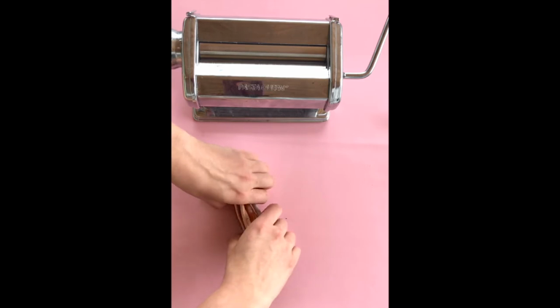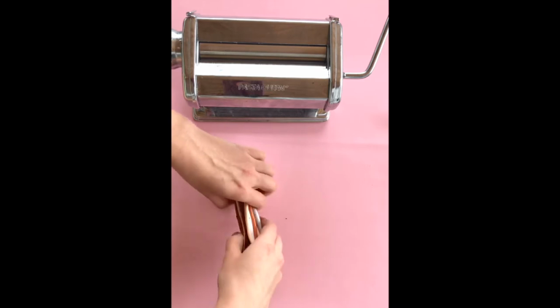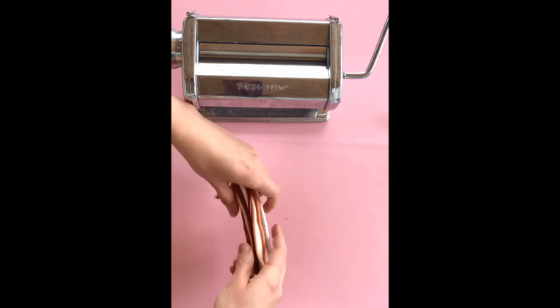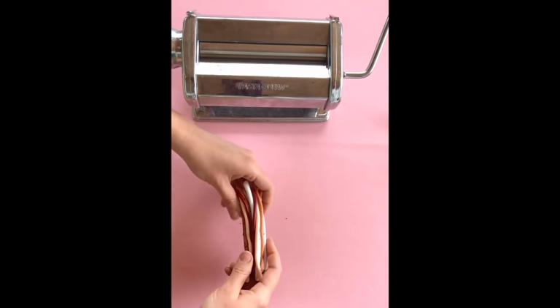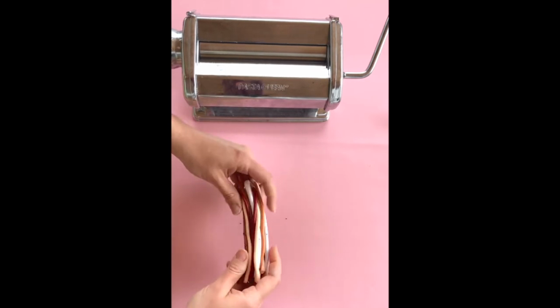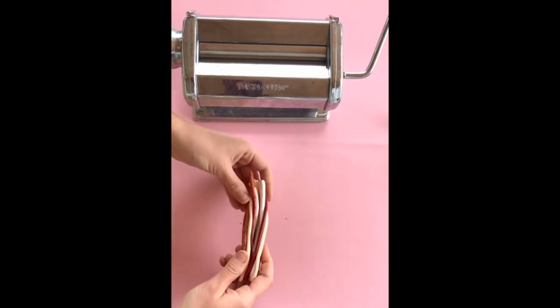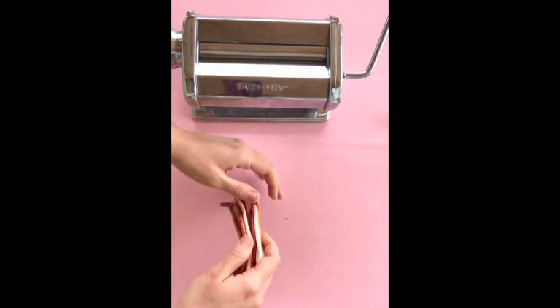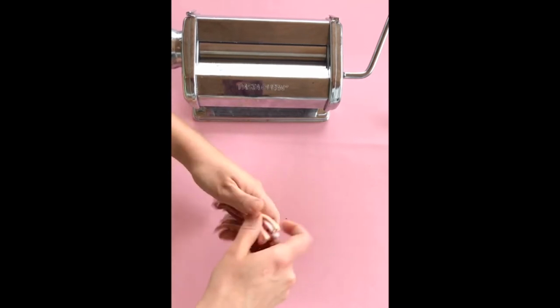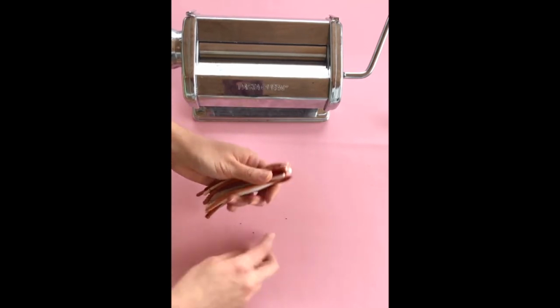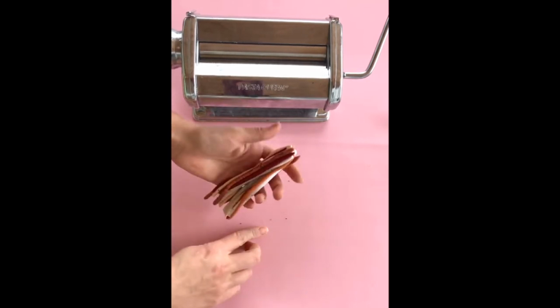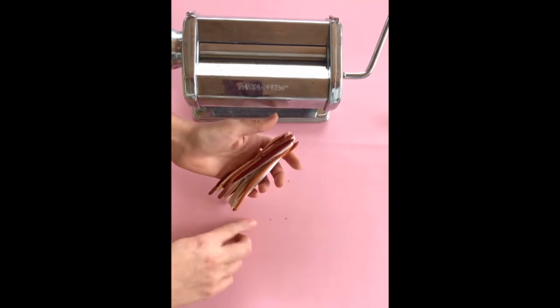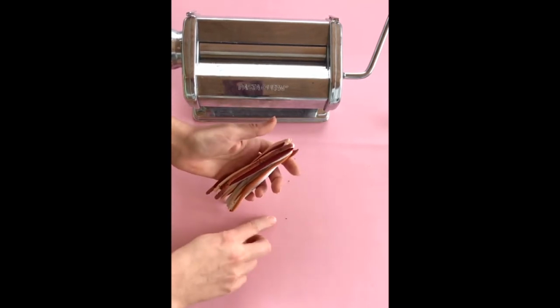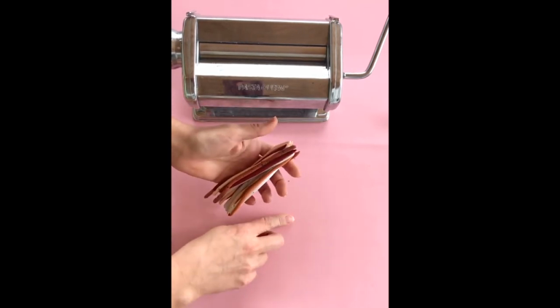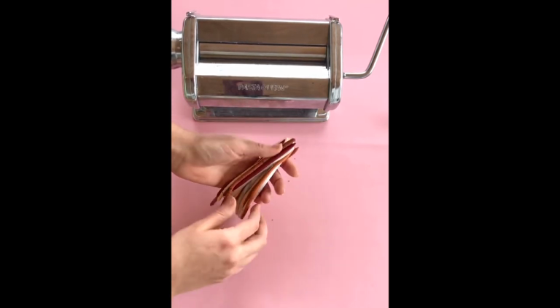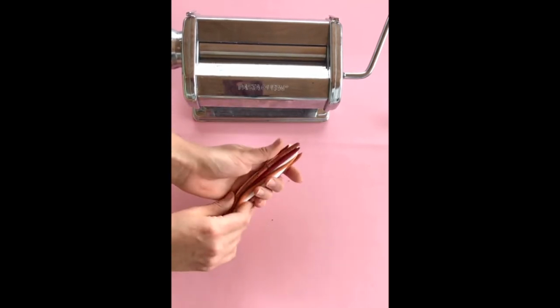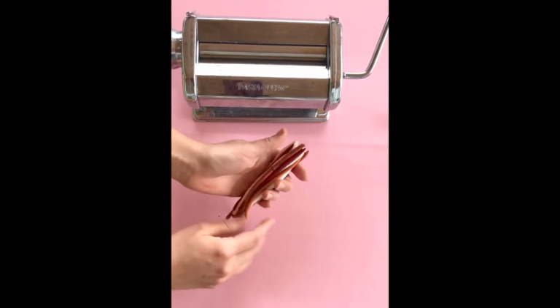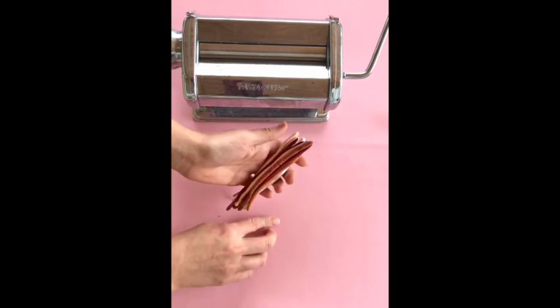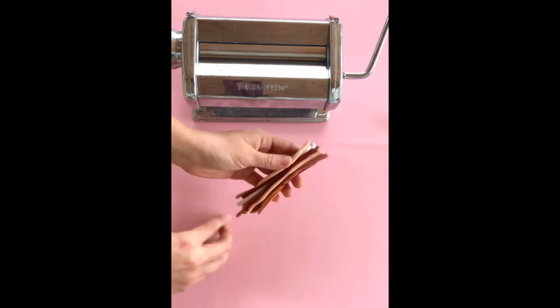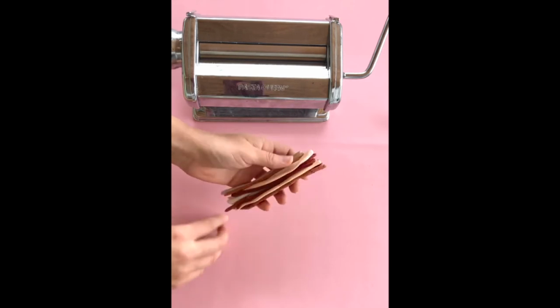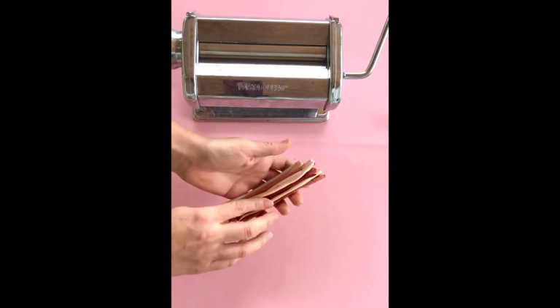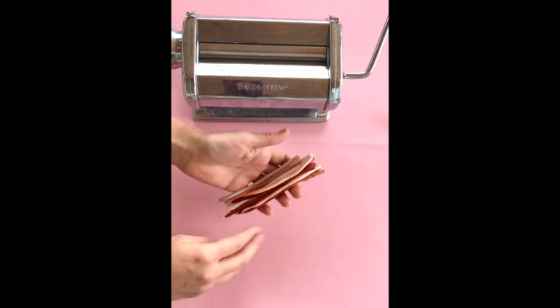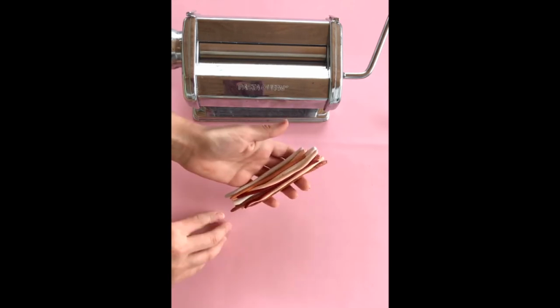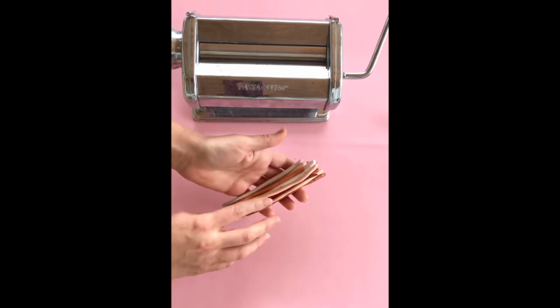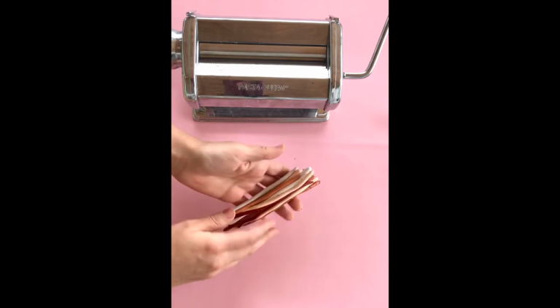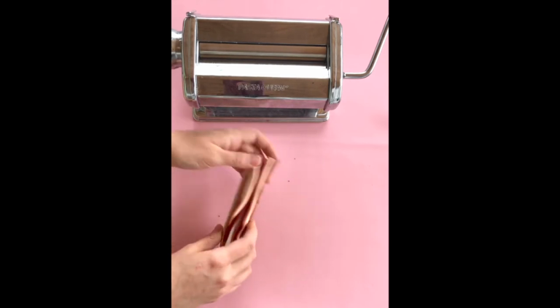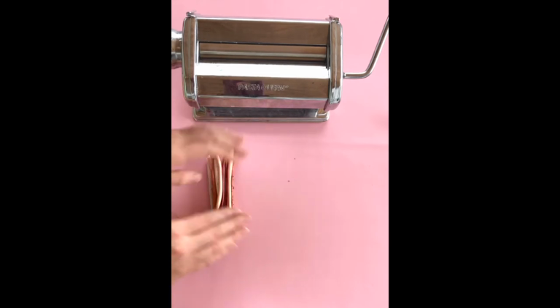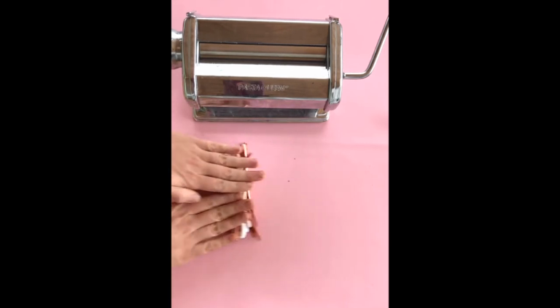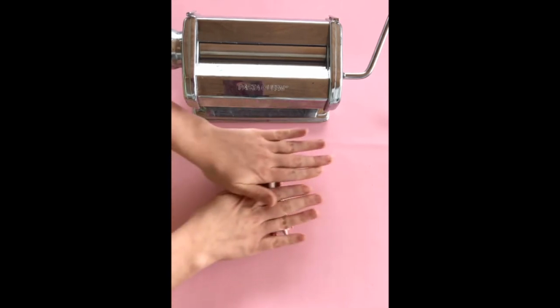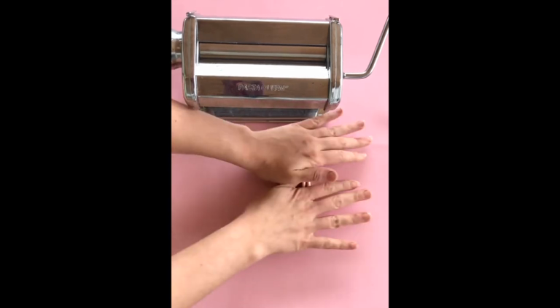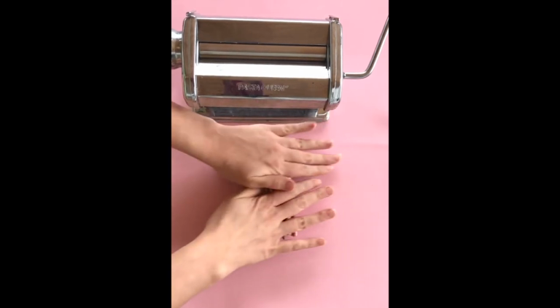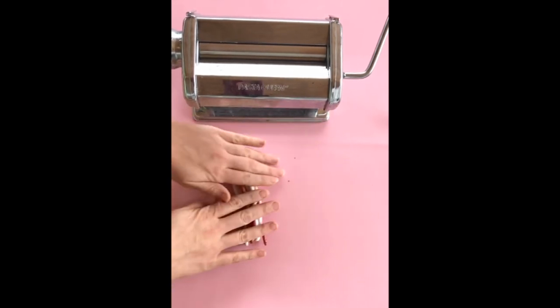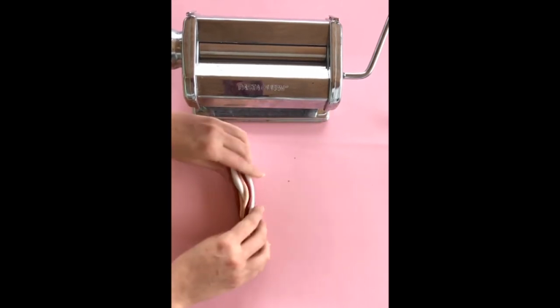Once you're happy with your arrangement, you're just going to grab them all like this. I put a few little poppy seeds in mine just to give it kind of a speckled effect — I'm just experimenting with that.